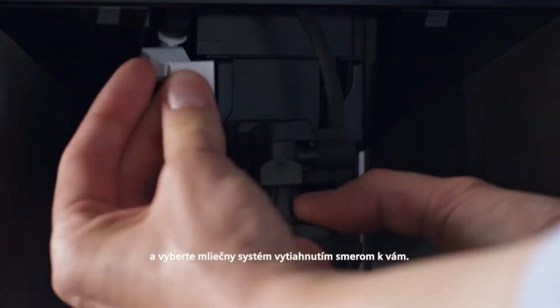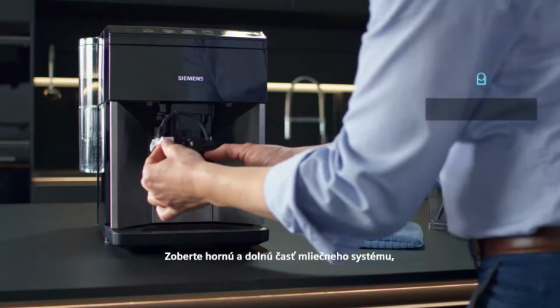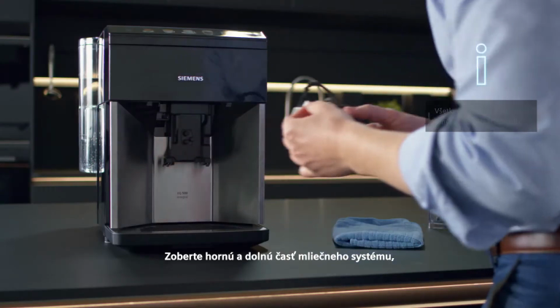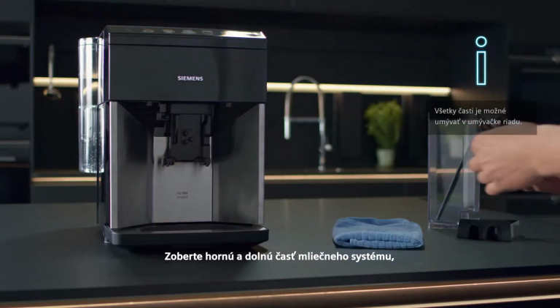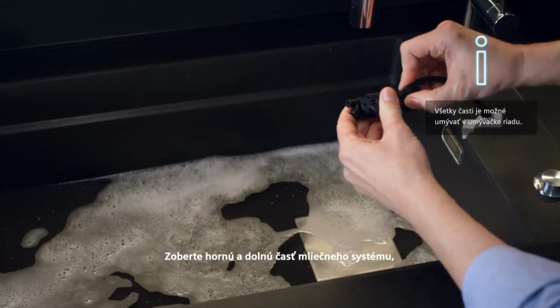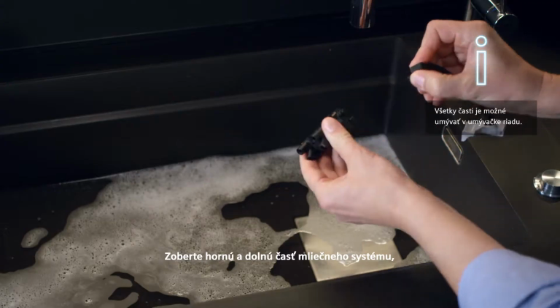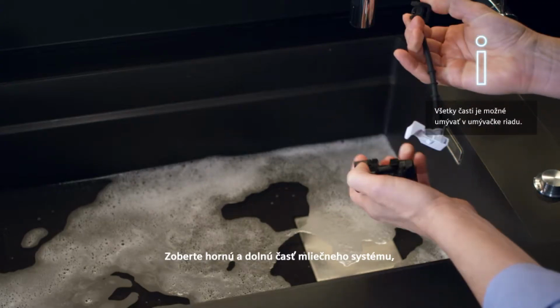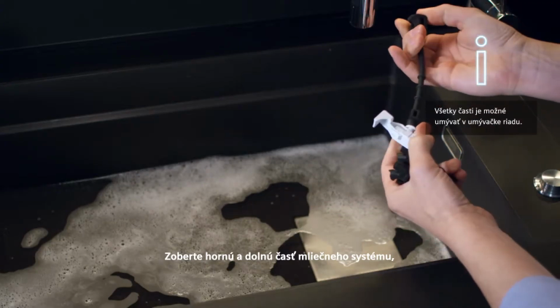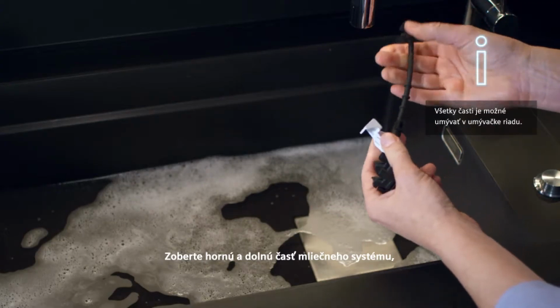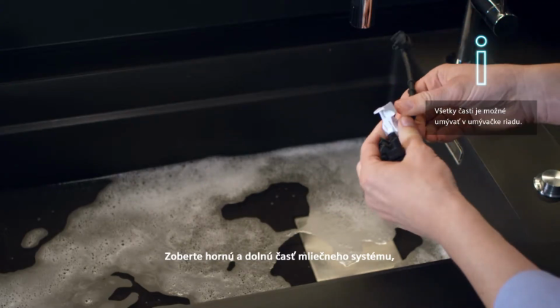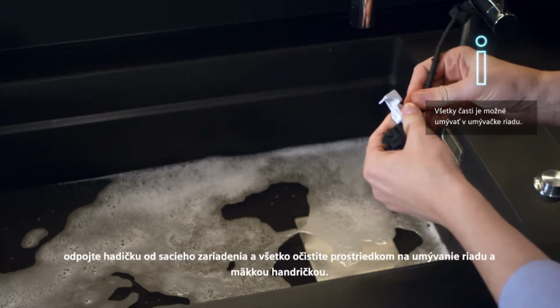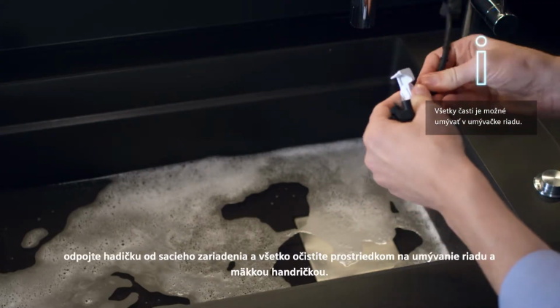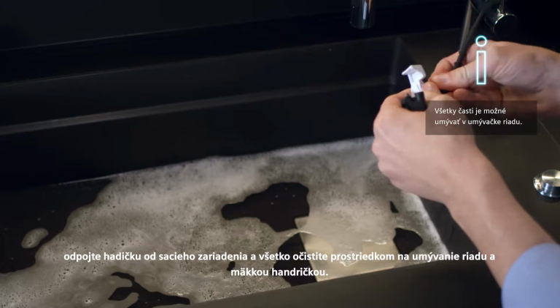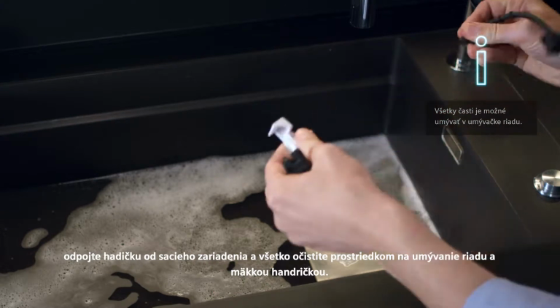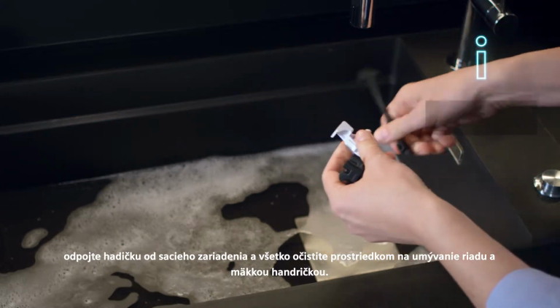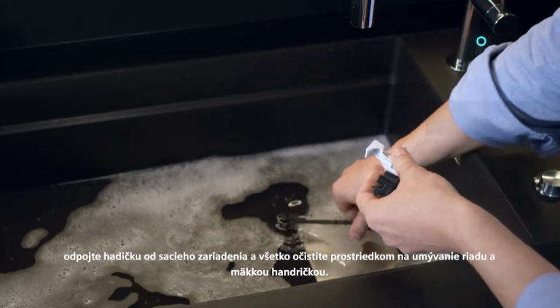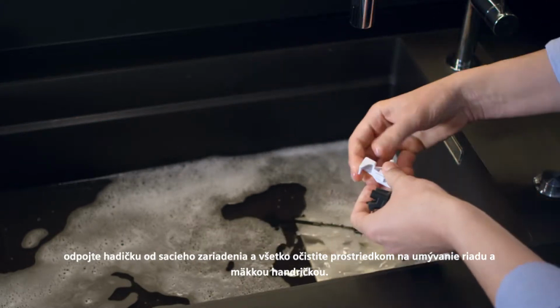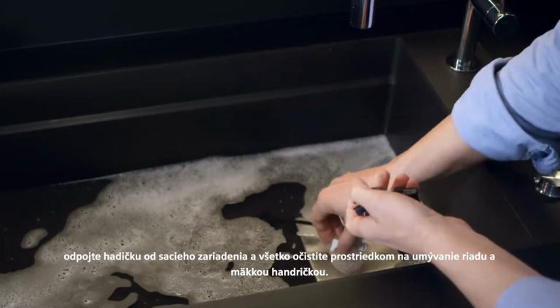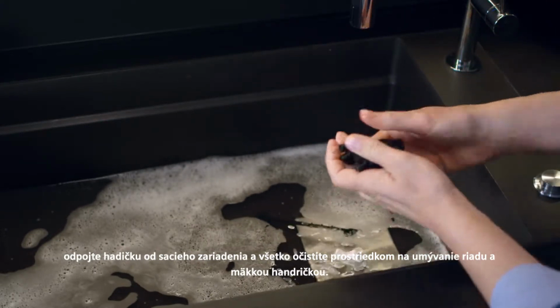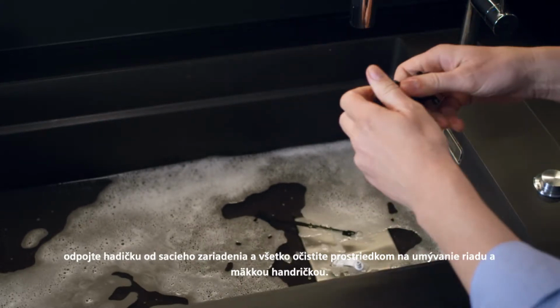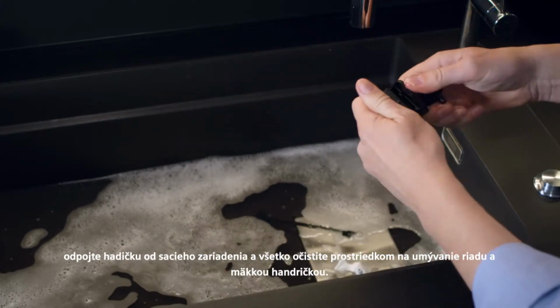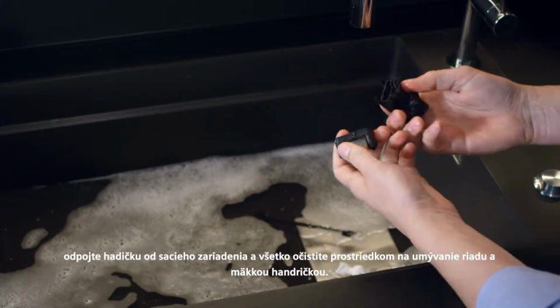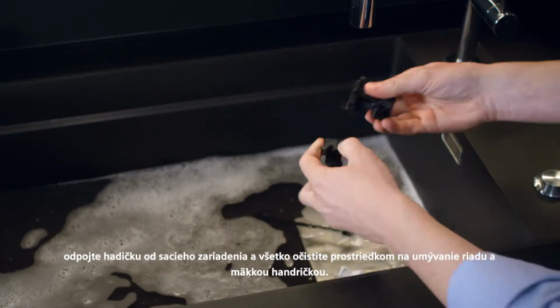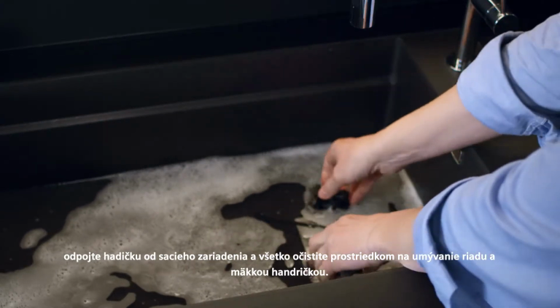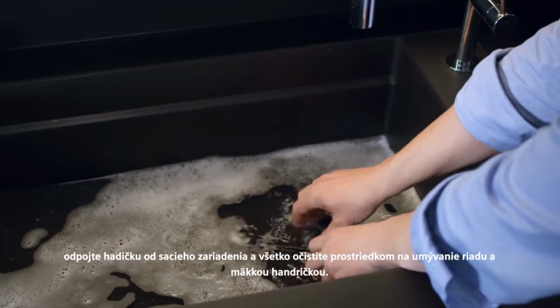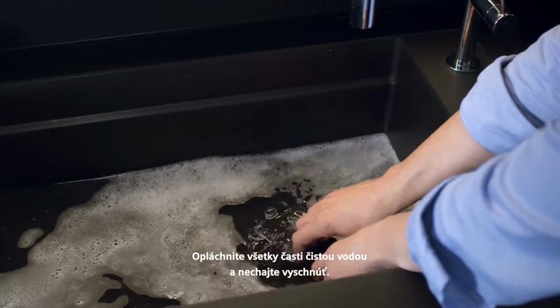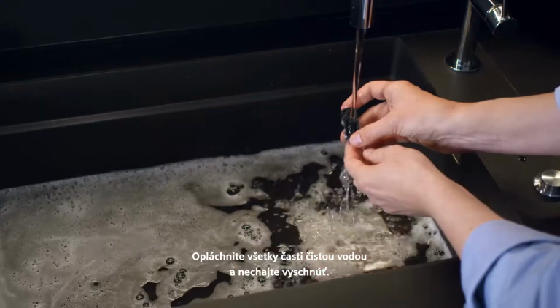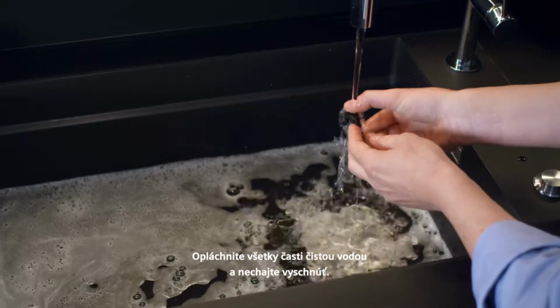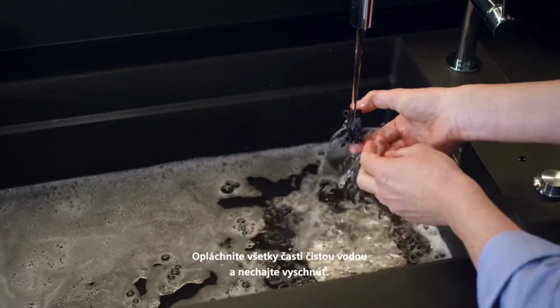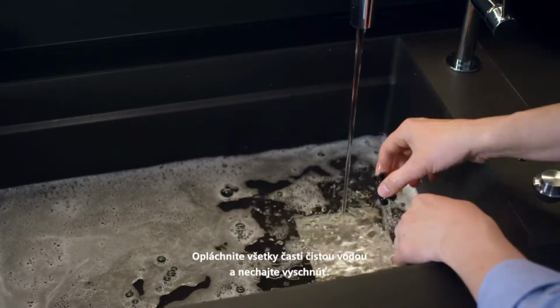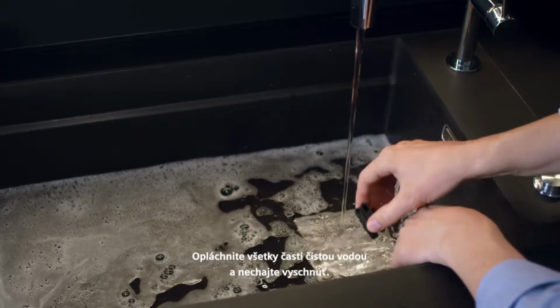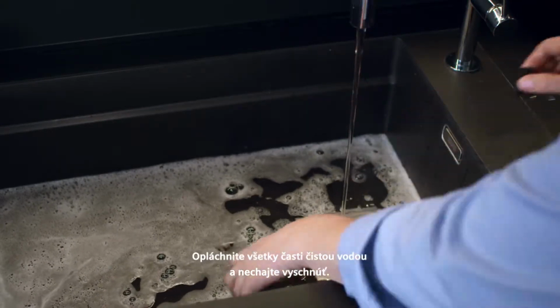Take the top and bottom sections of the milk system apart. Detach the tube from the suction pipe and clean everything with washing up liquid and a soft cloth. Rinse all of the components with clean water and leave to dry.